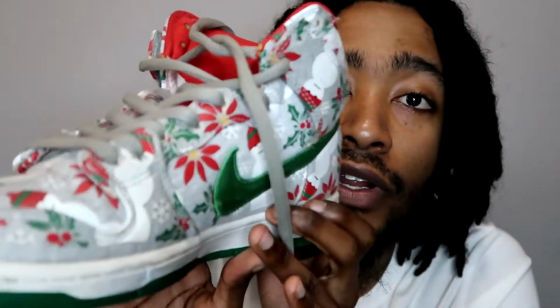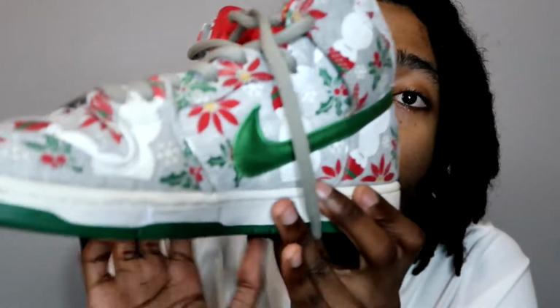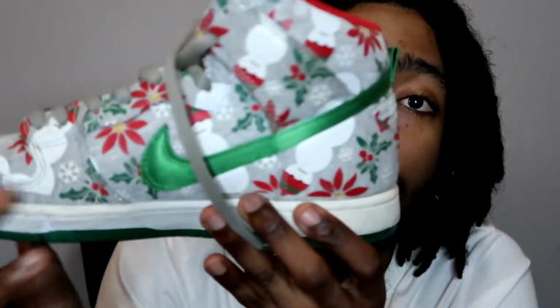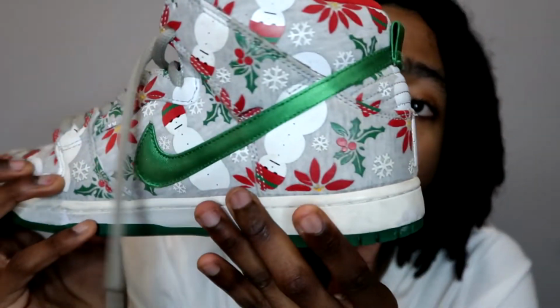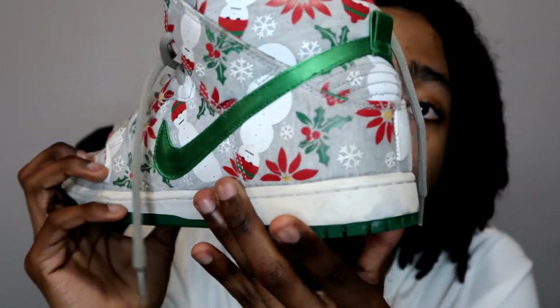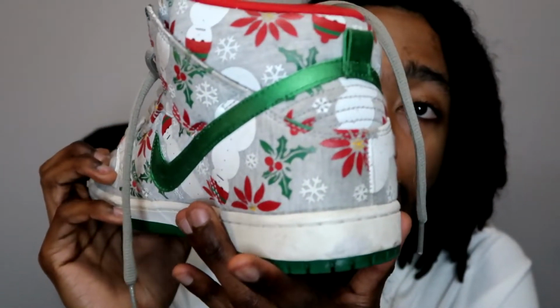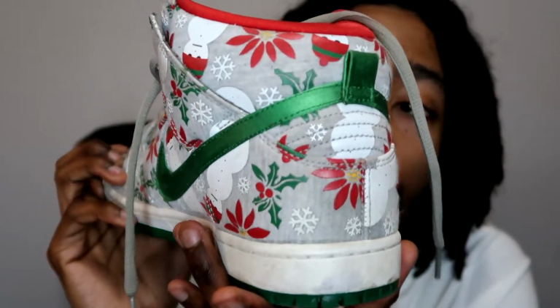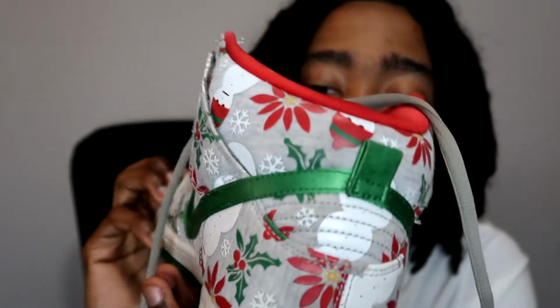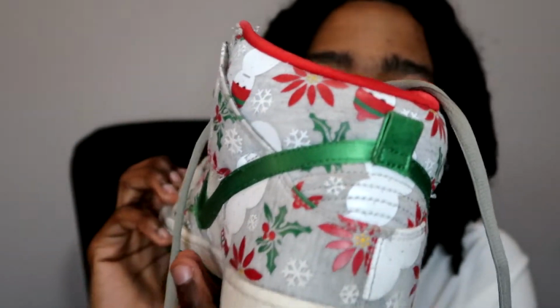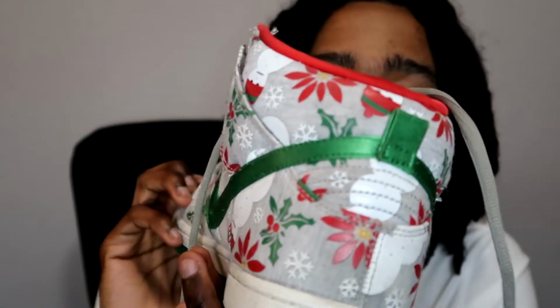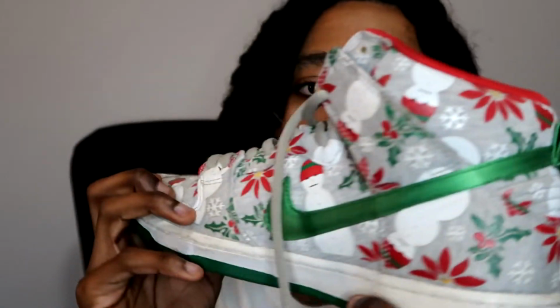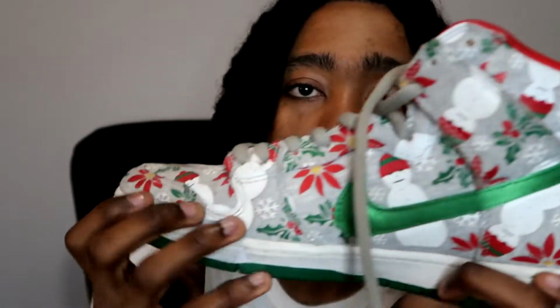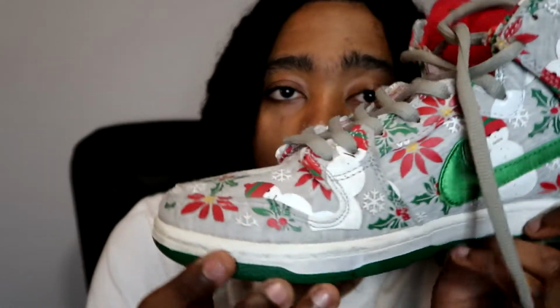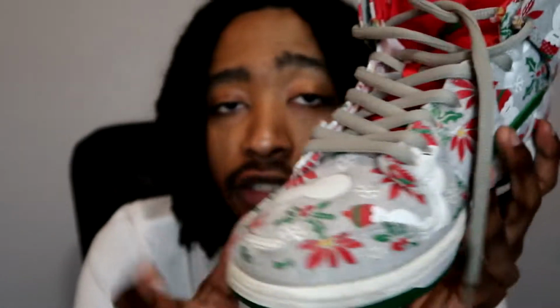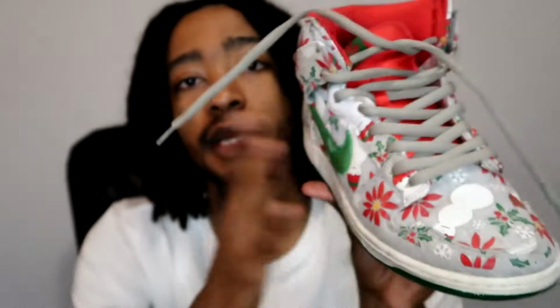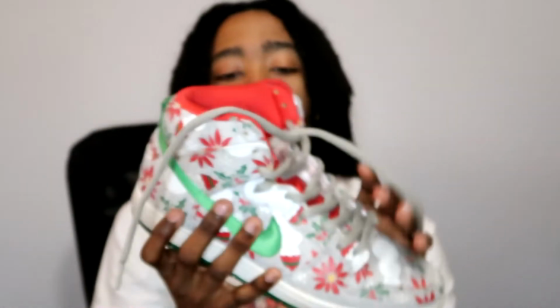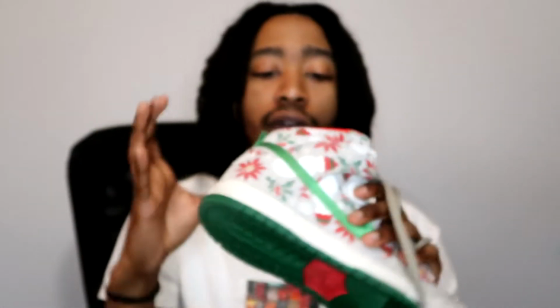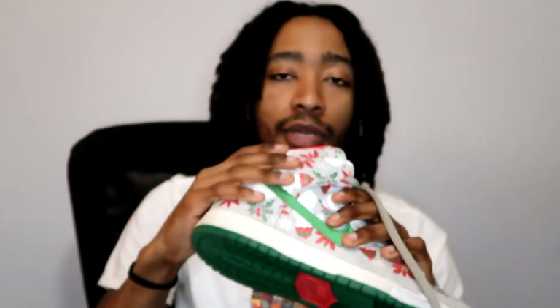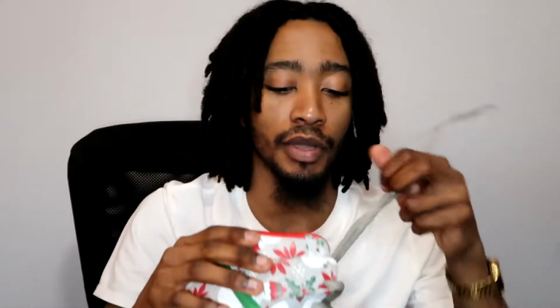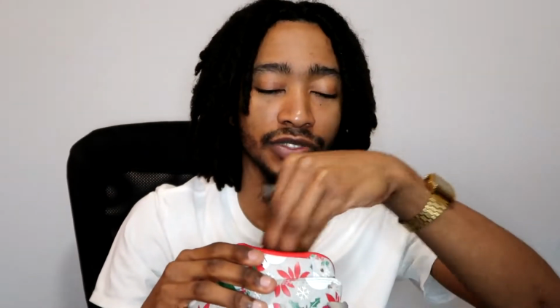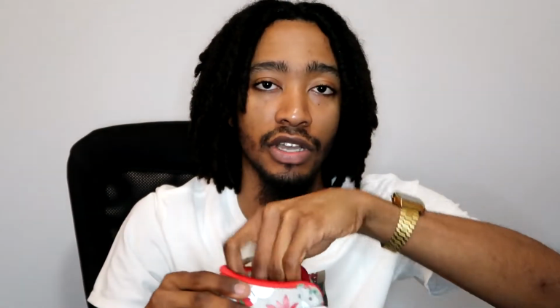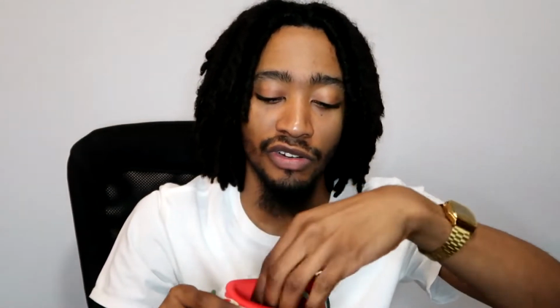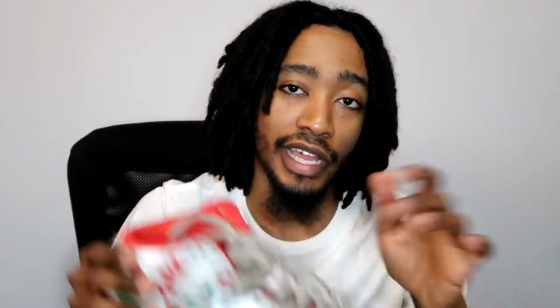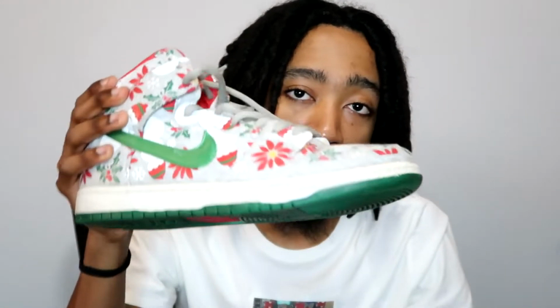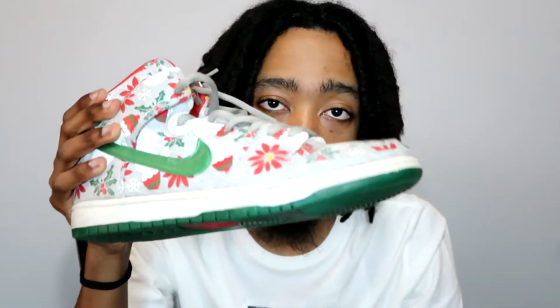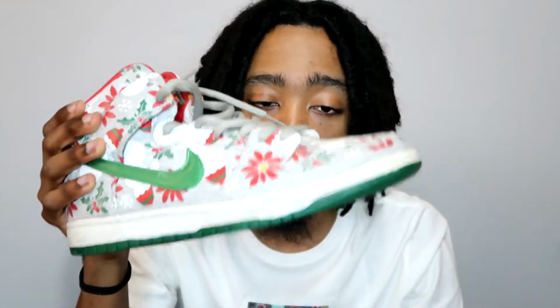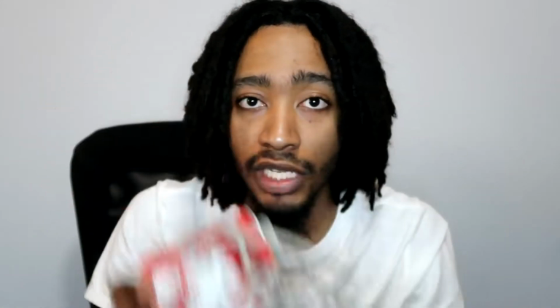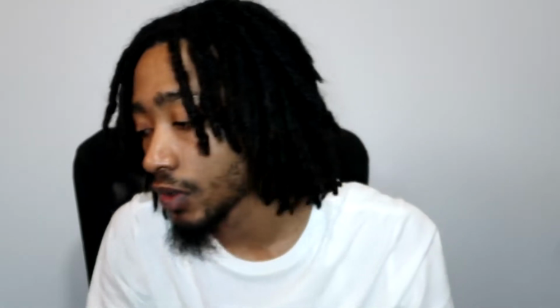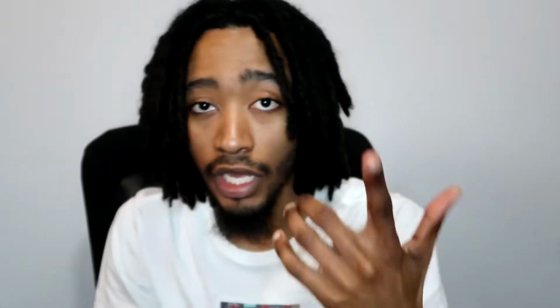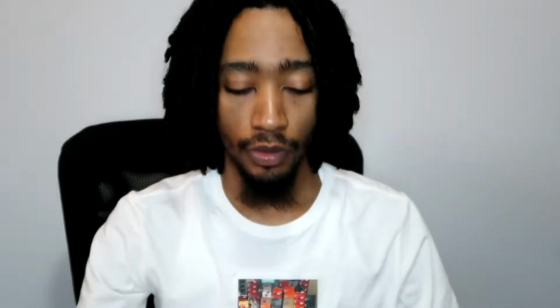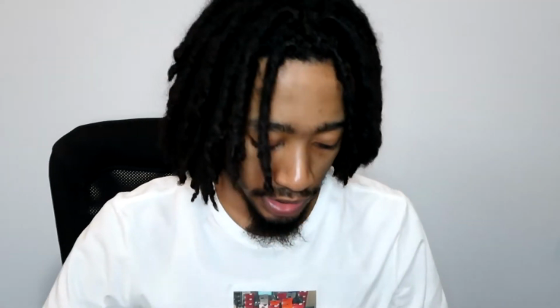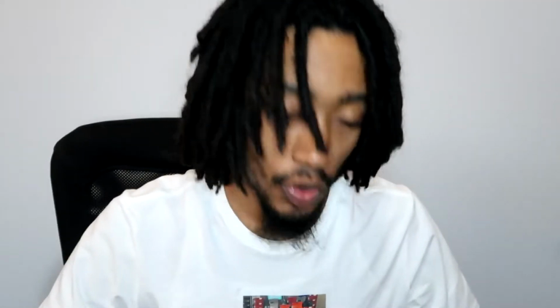Nike SB Ugly Christmas Sweater — these are from around 2013 or 2014. Christmas sweater design, common sense. Very dope Christmas designs on it. Comes with red laces but I don't like those. They also came in black — the black ones cost more than the gray for some reason. I caught these on auction for $80, got lucky.